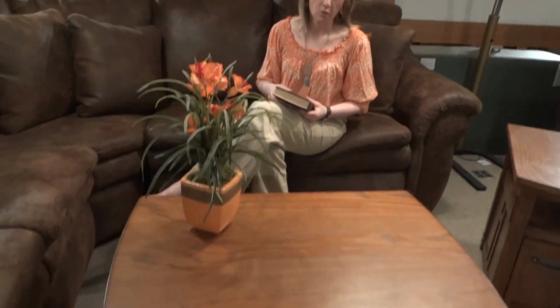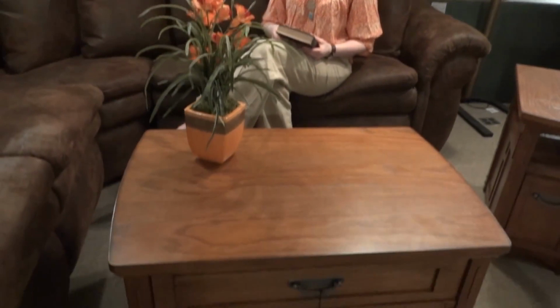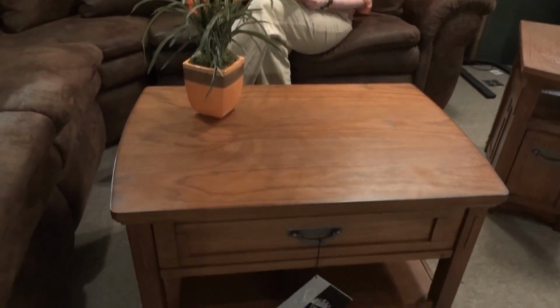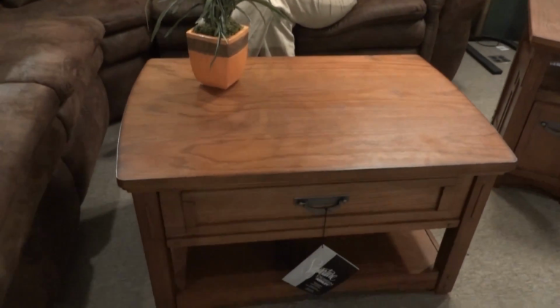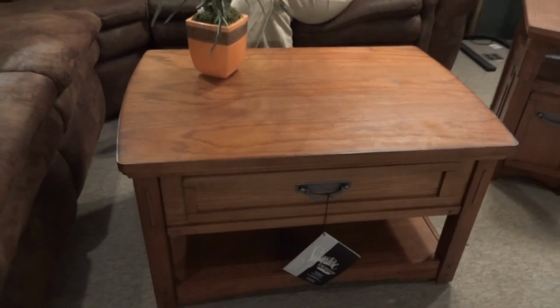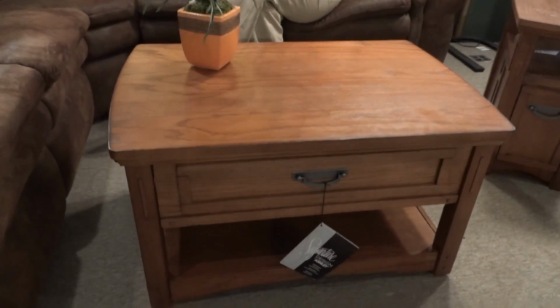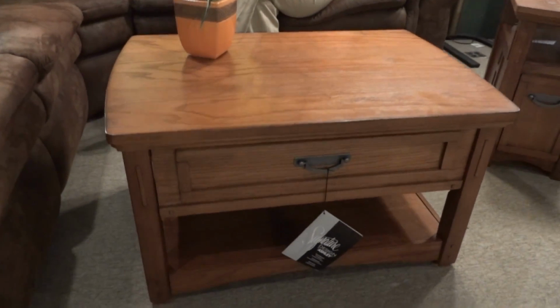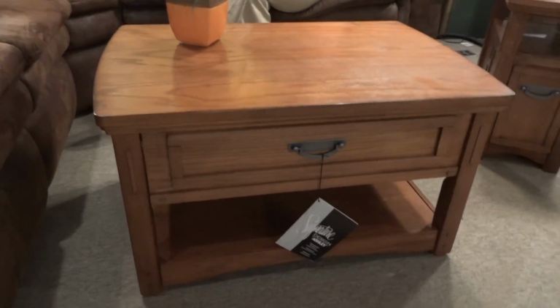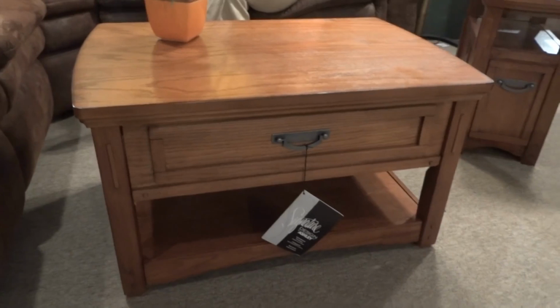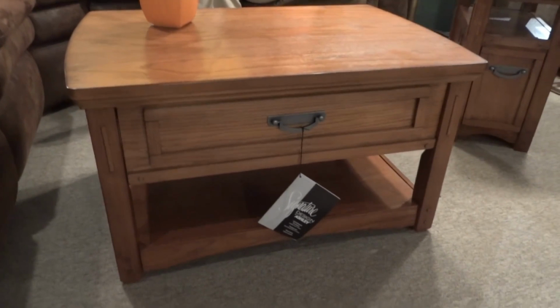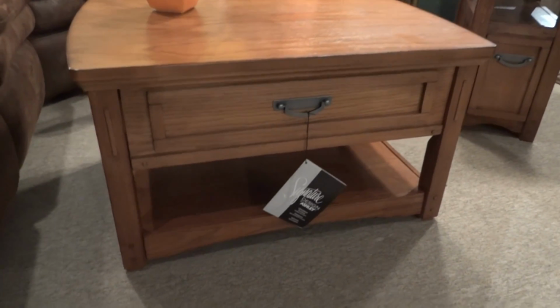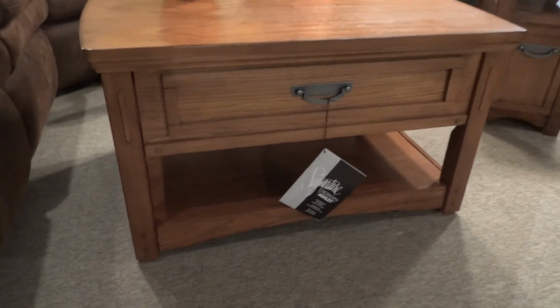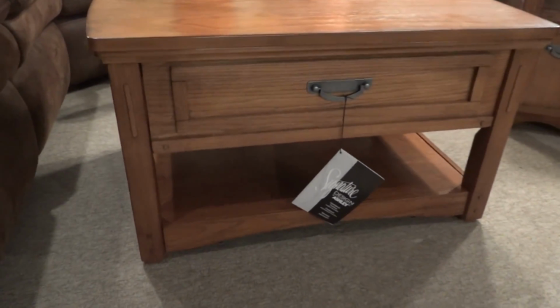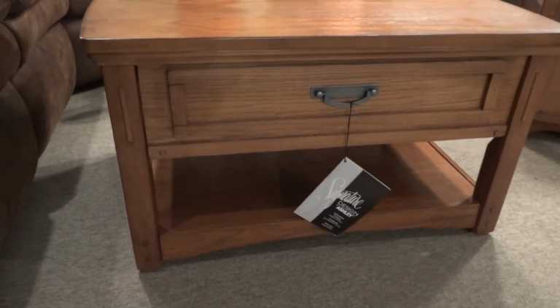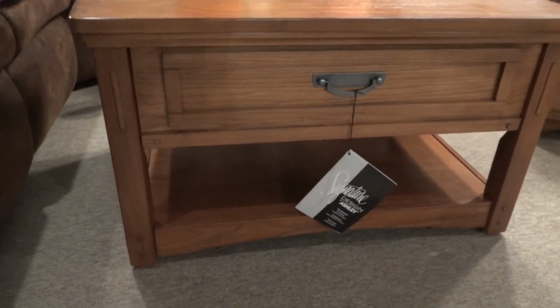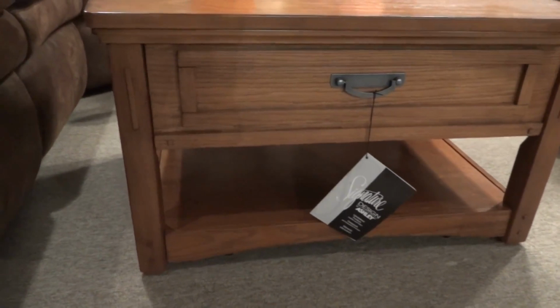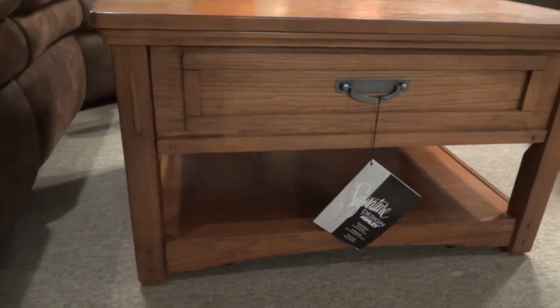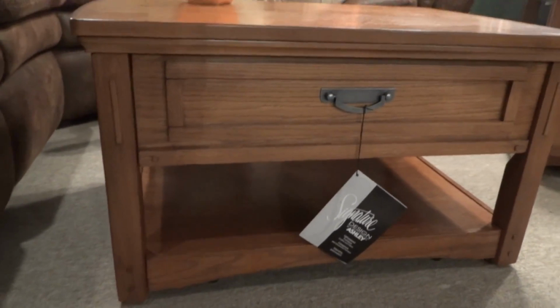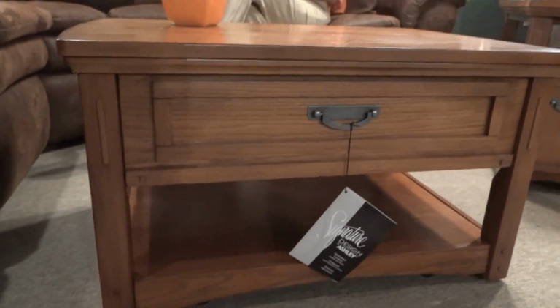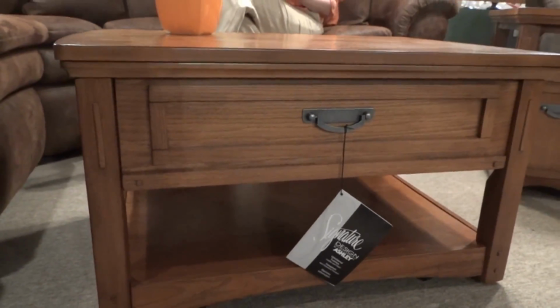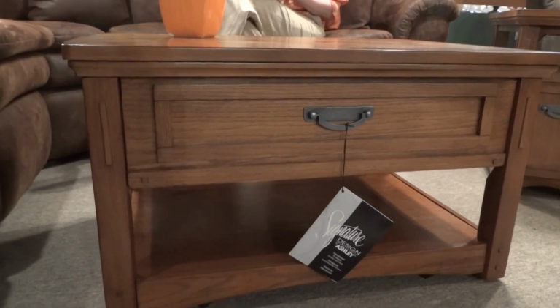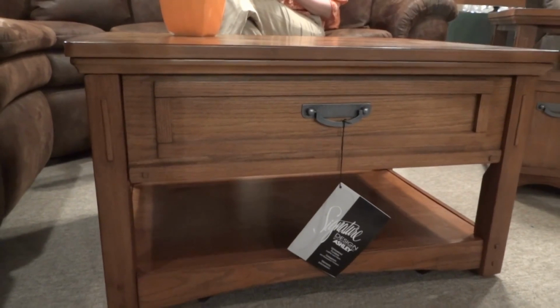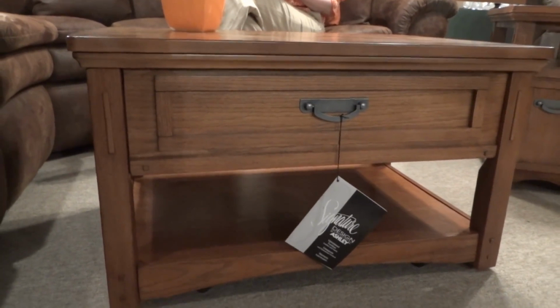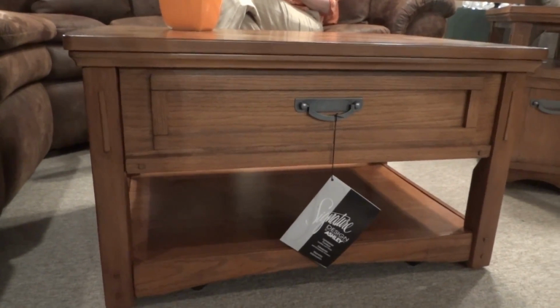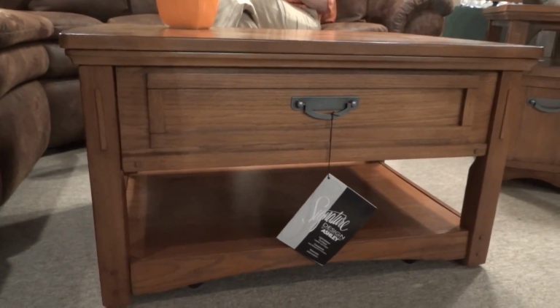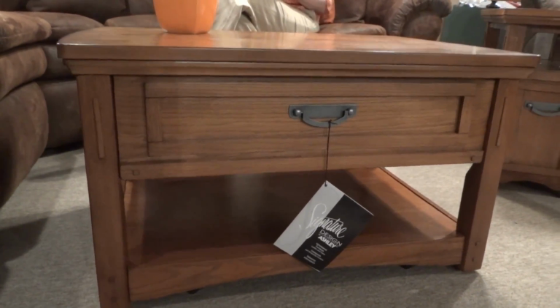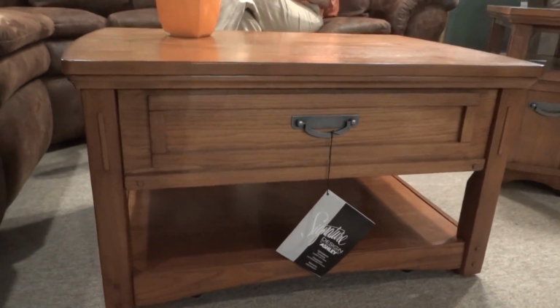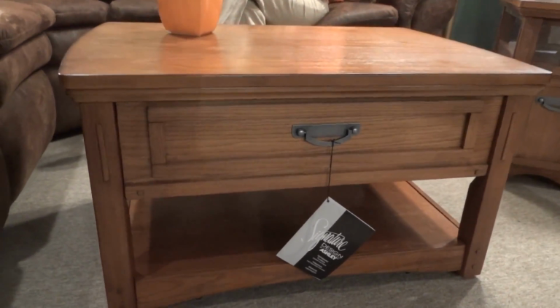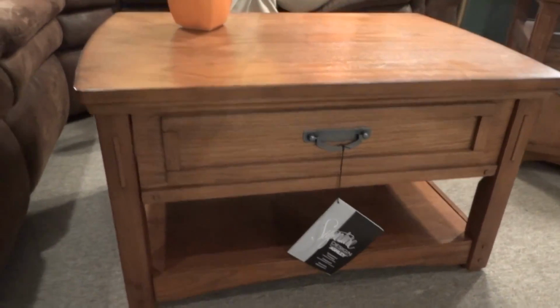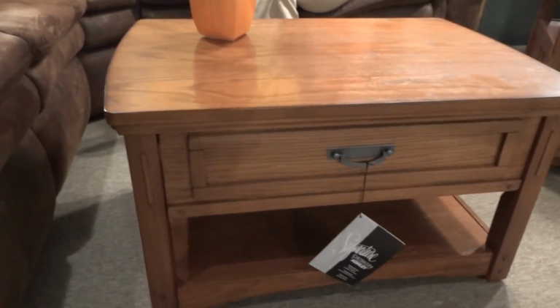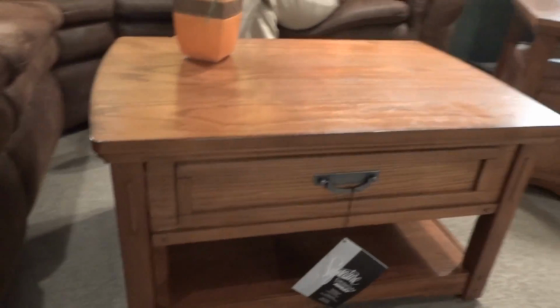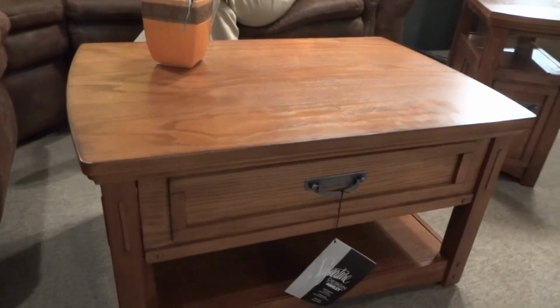We've got two pieces in this collection here with us today, and we'll start with a lift top cocktail table, which measures at 36 inches wide, a little over 24 inches deep, and a little over 20 inches high.